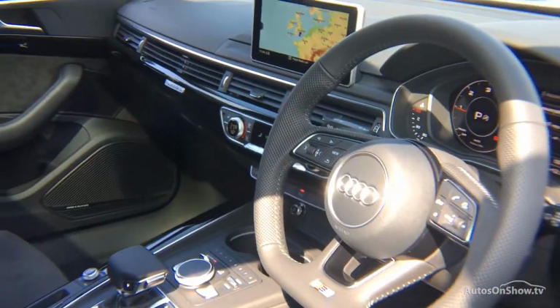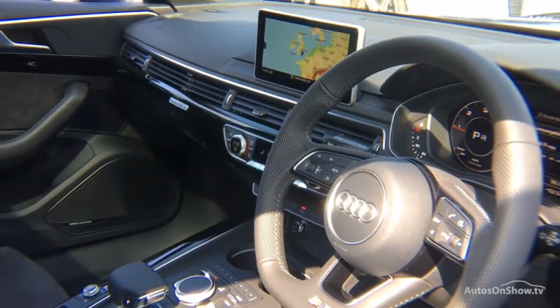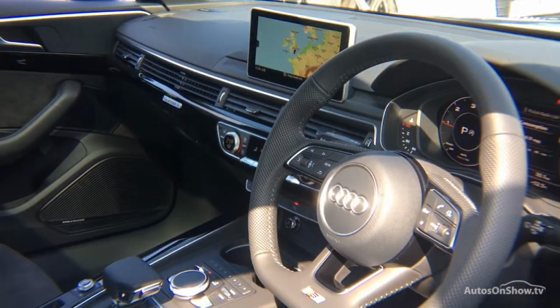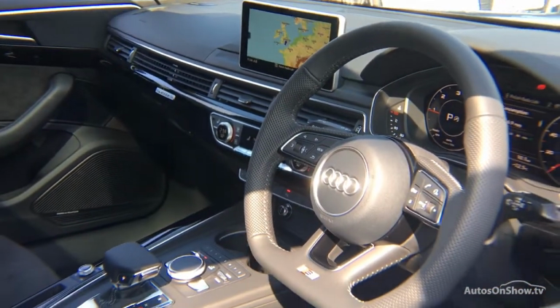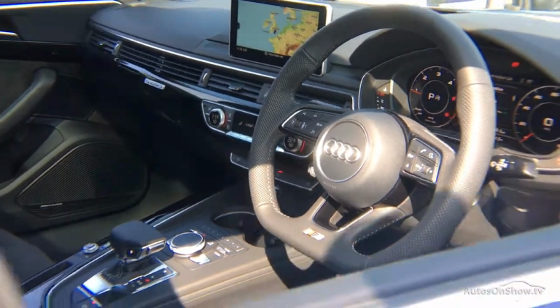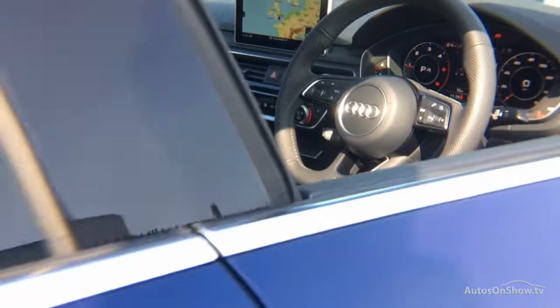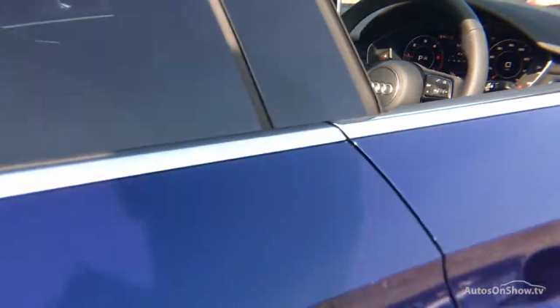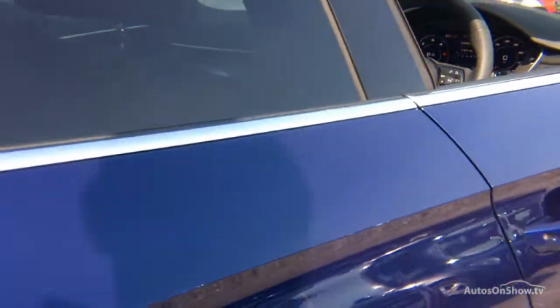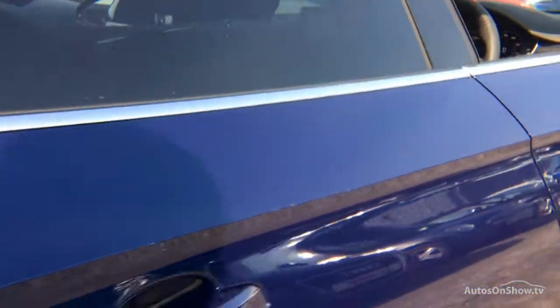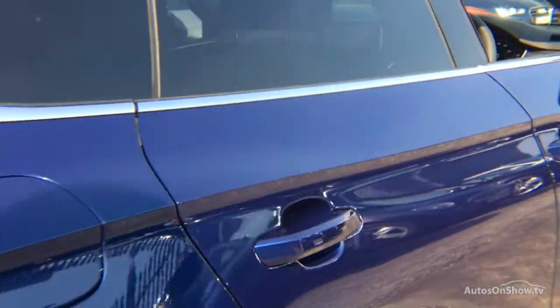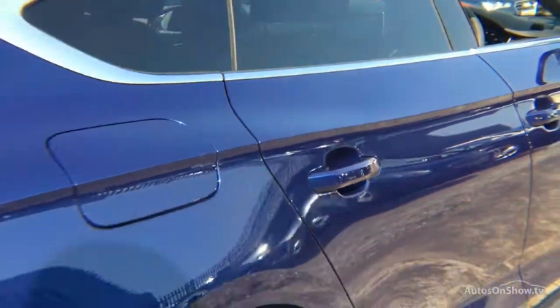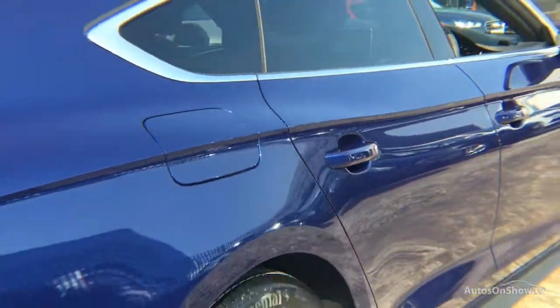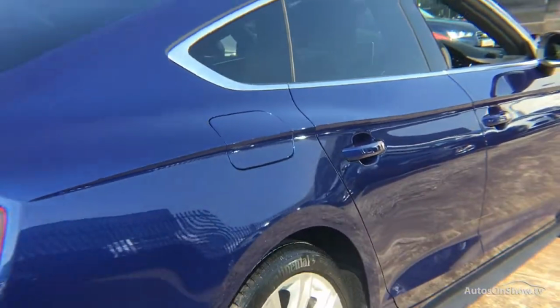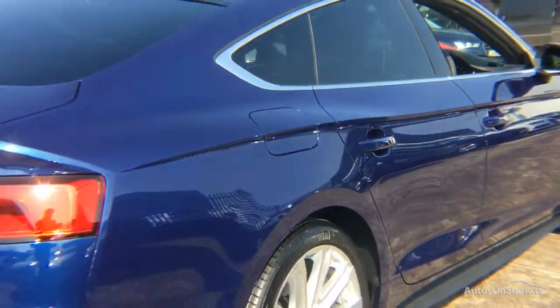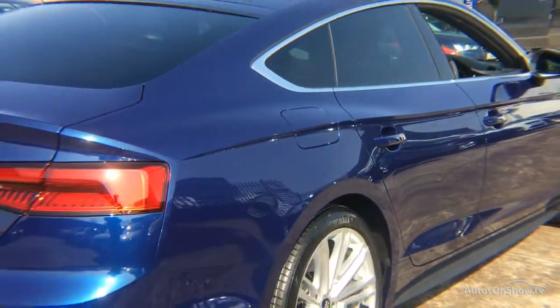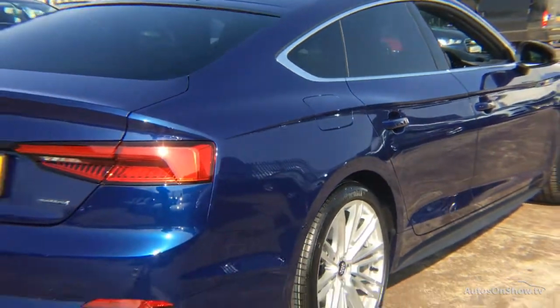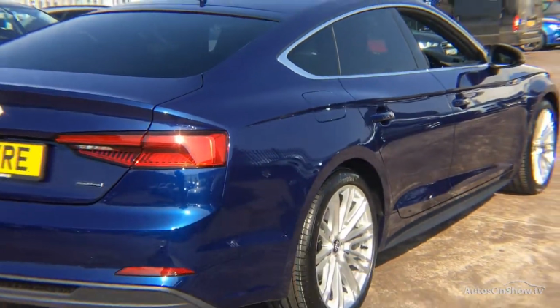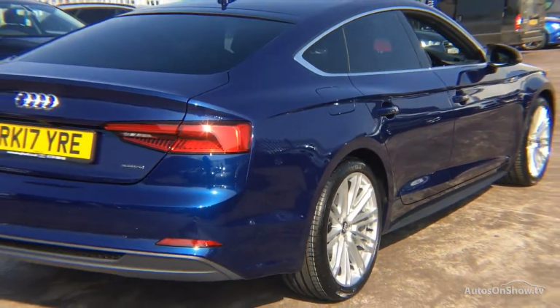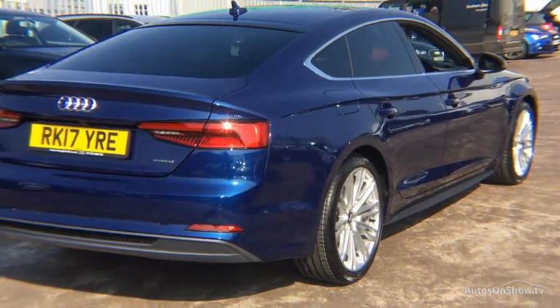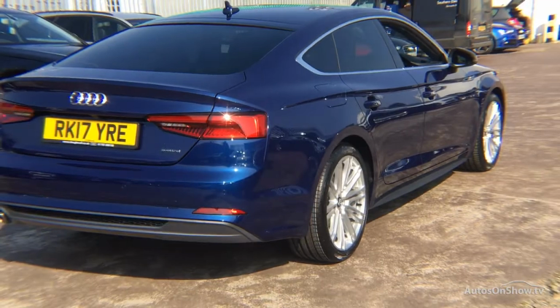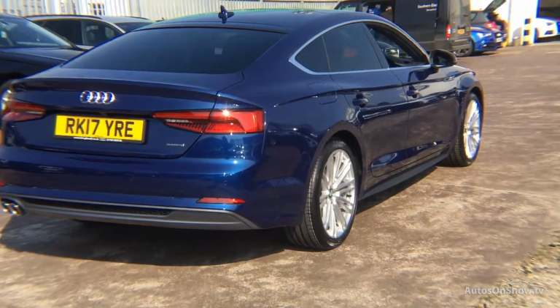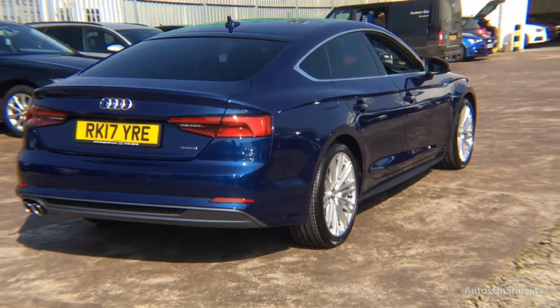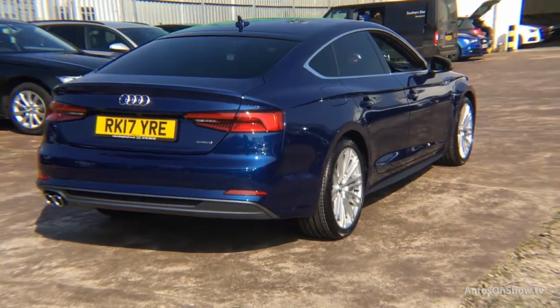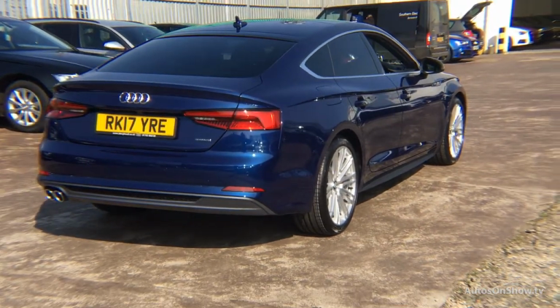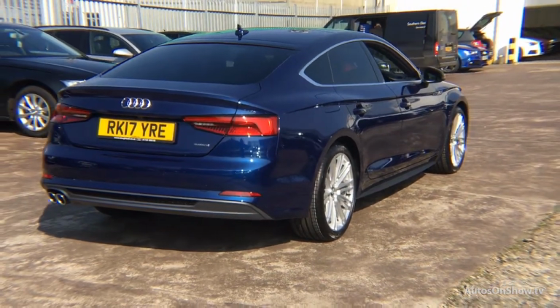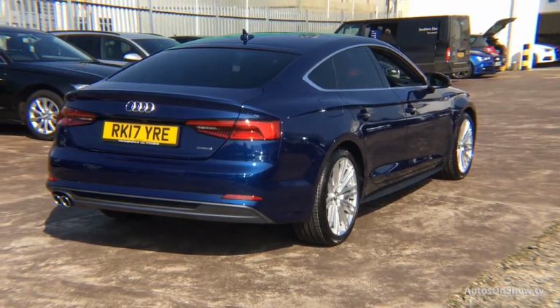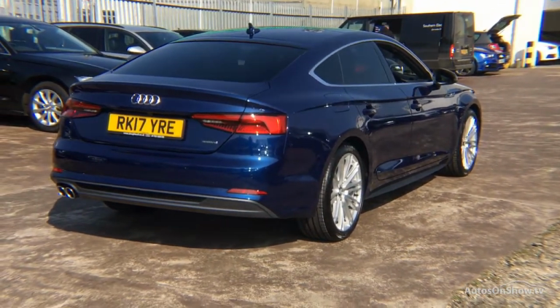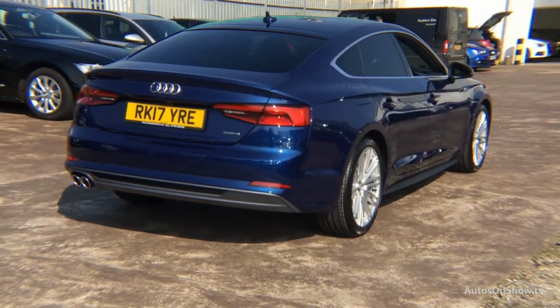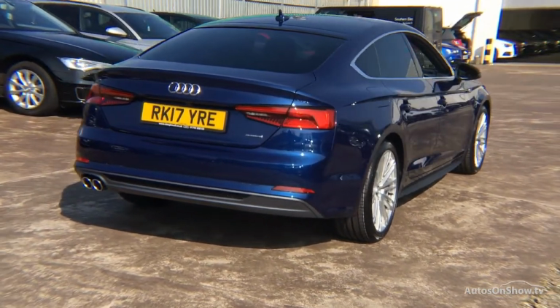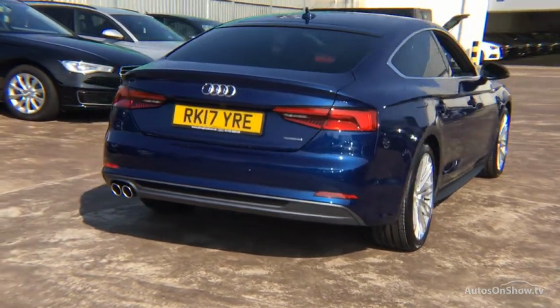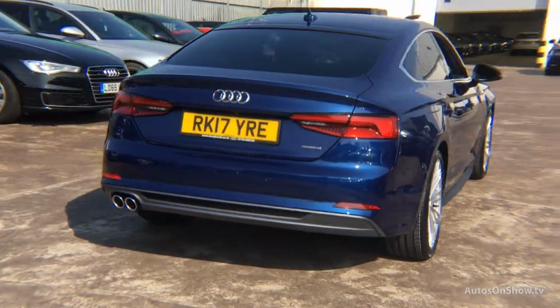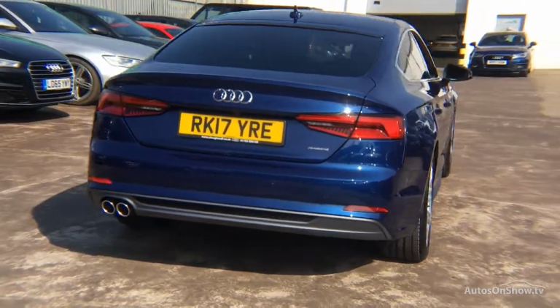Each car is subject to a stringent 145 separate mechanical, interior and exterior inspections. Only when it has passed all of these will we move it on to conduct a thorough road test.